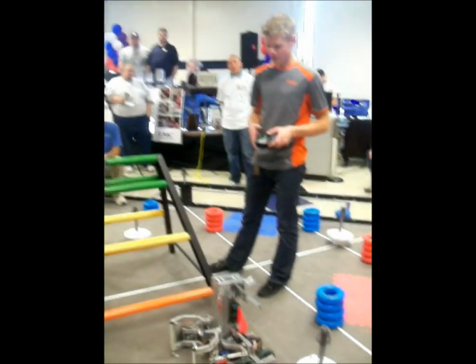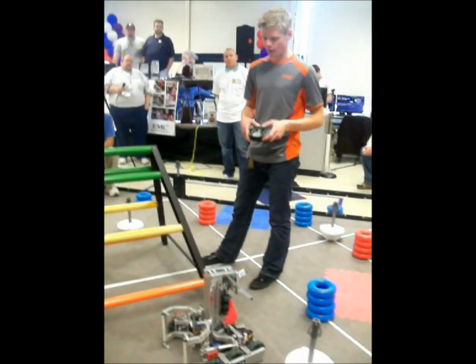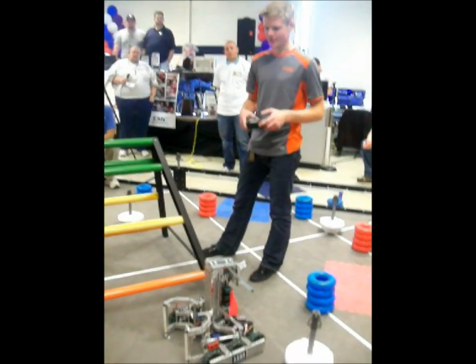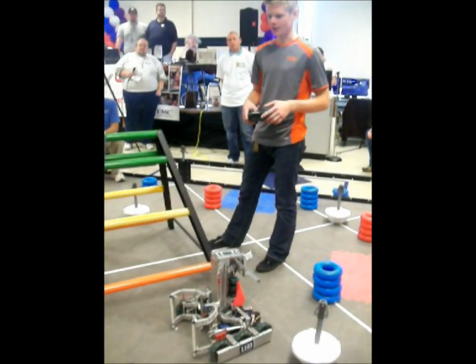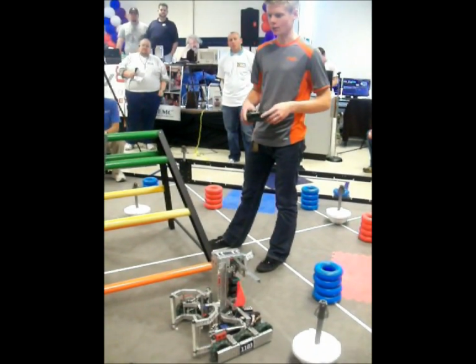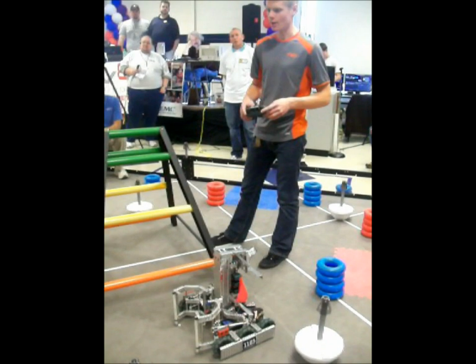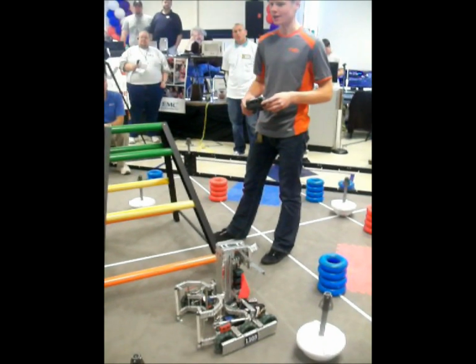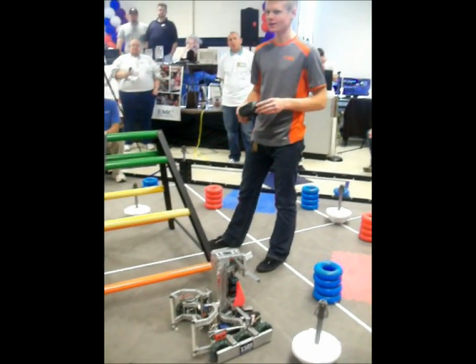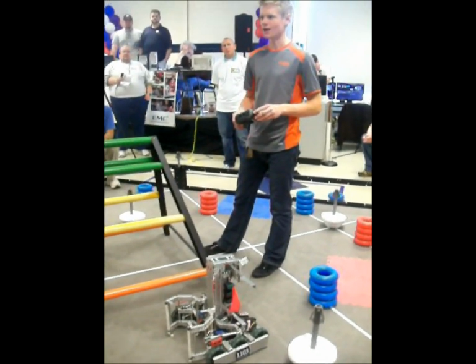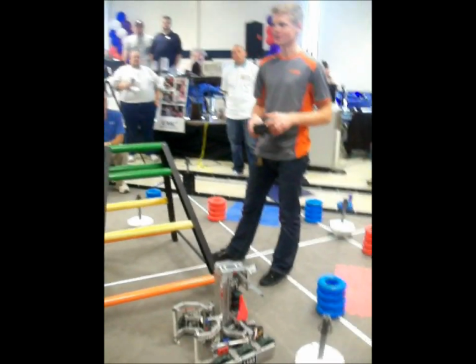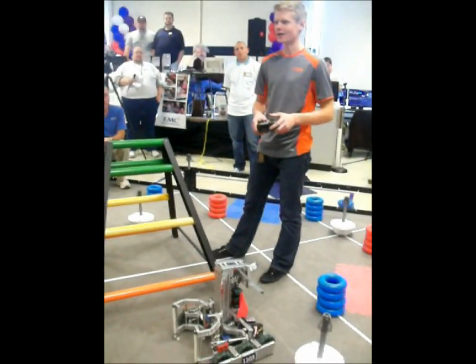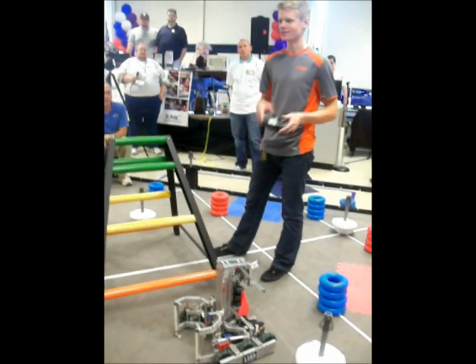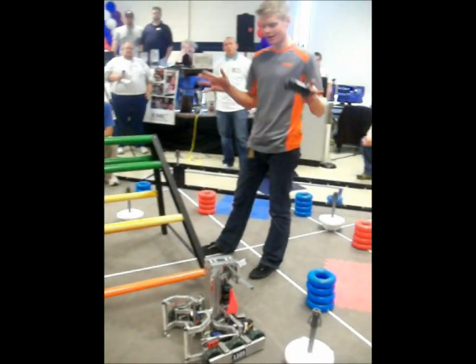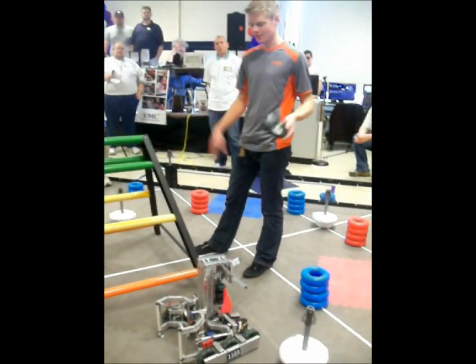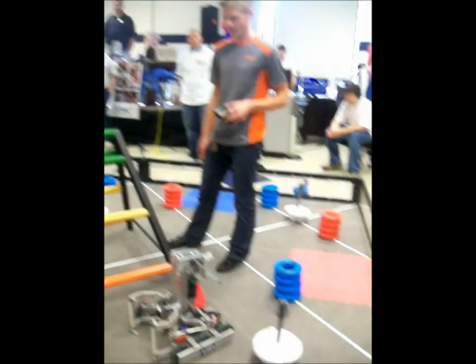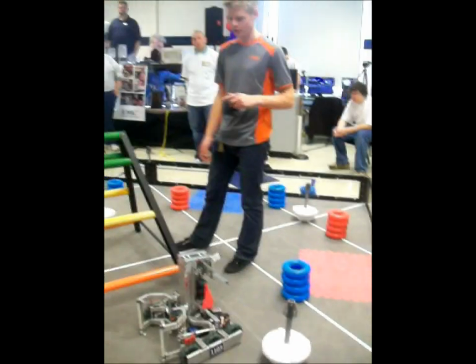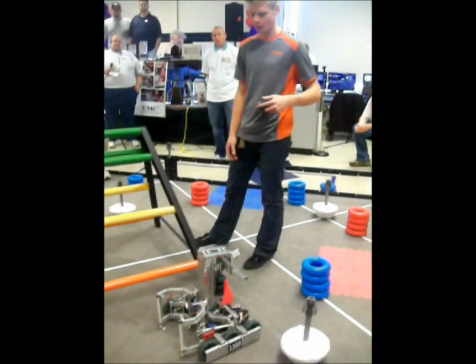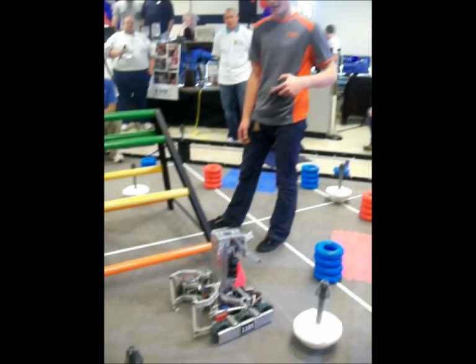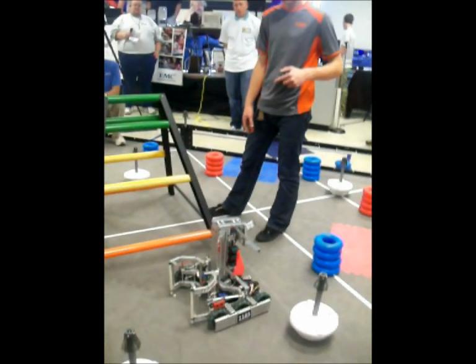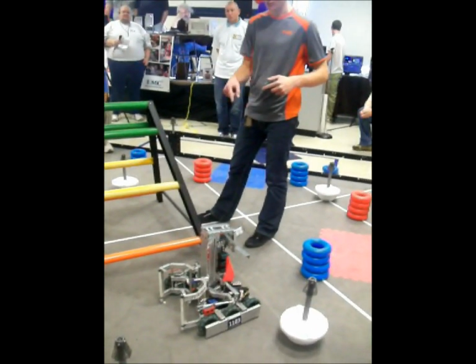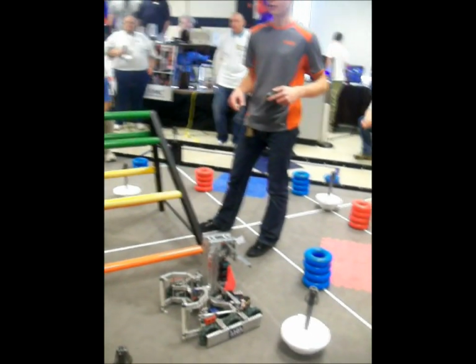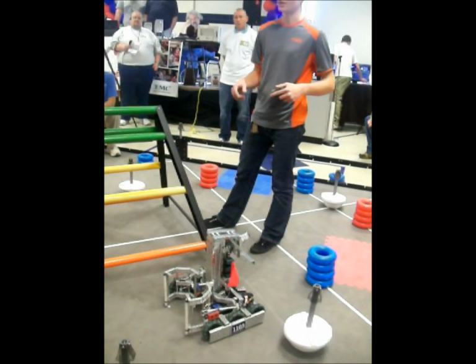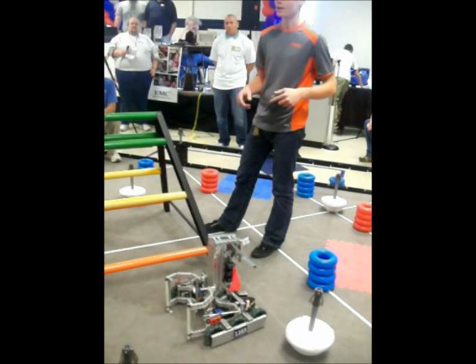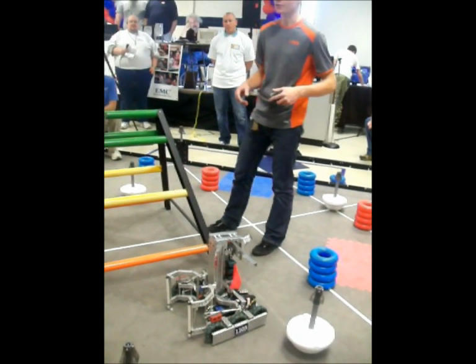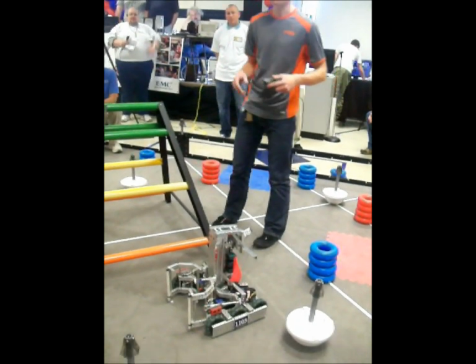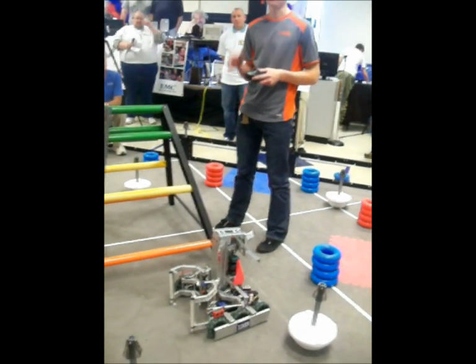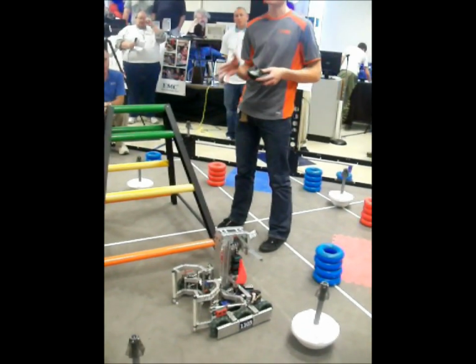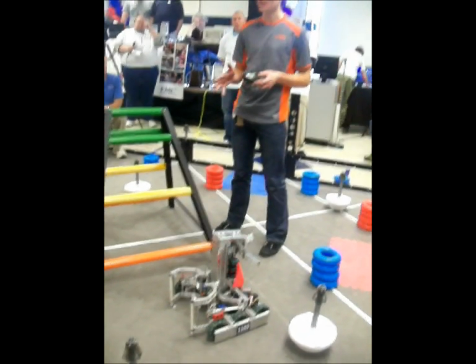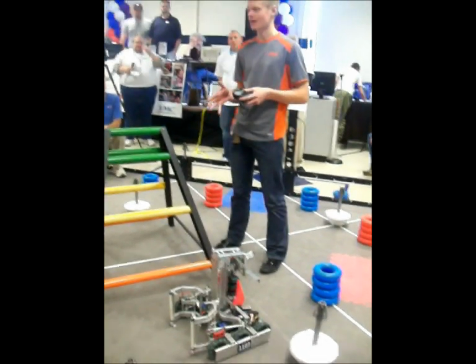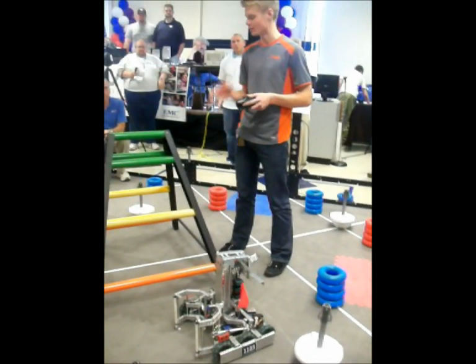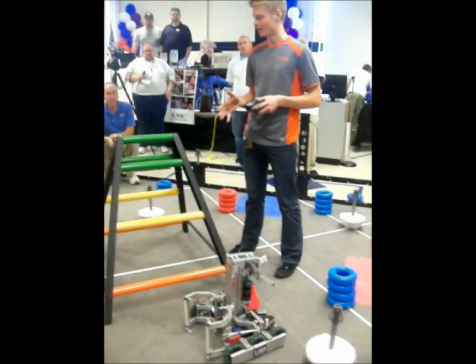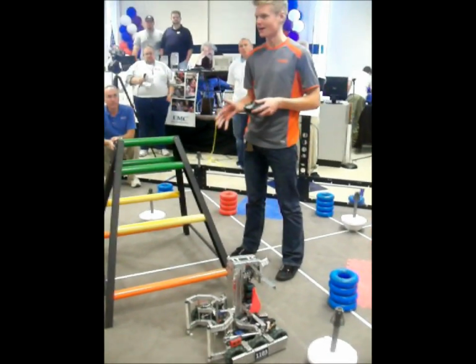I started building way back in August. My initial design was a little bit different, but I knew that I wanted a six-wheel drive train, I wanted it as fast as possible, and I wanted a high-hang capability.